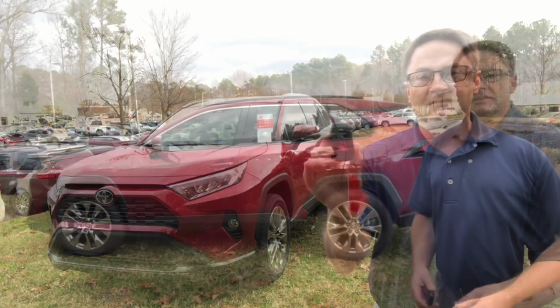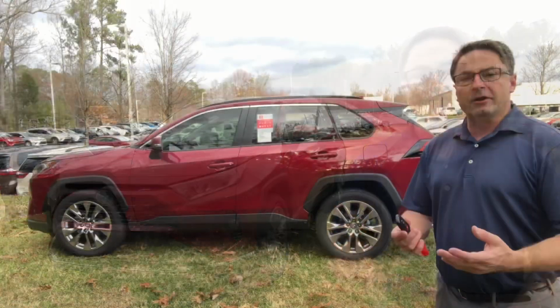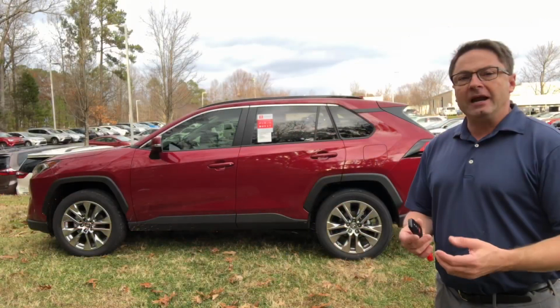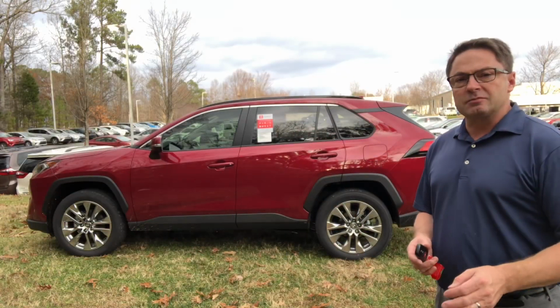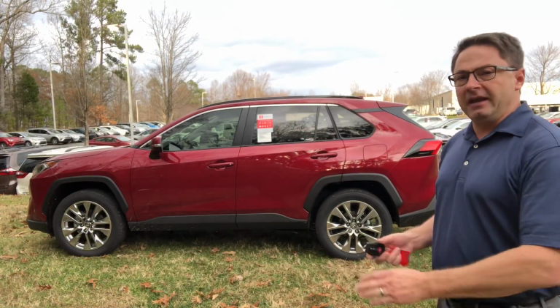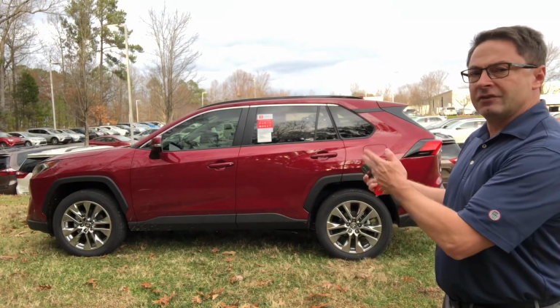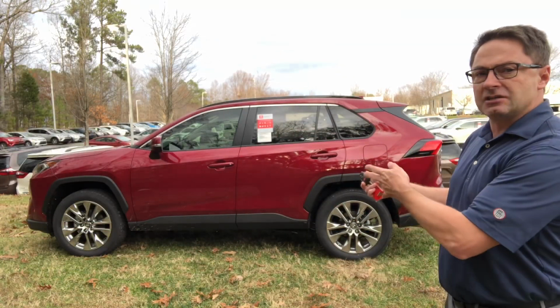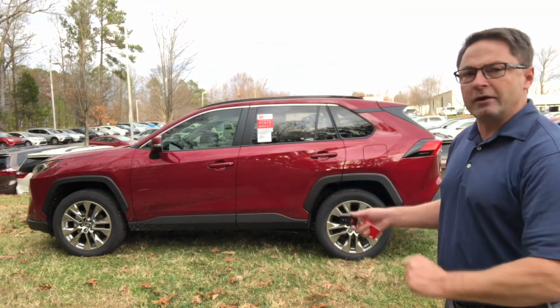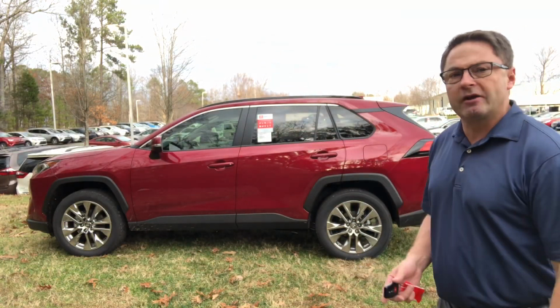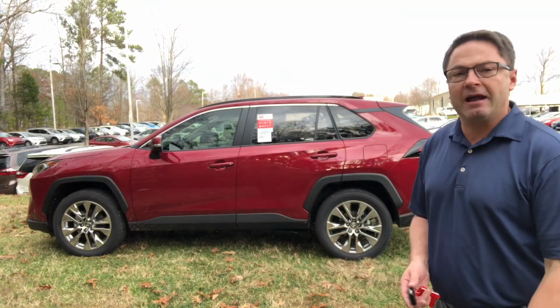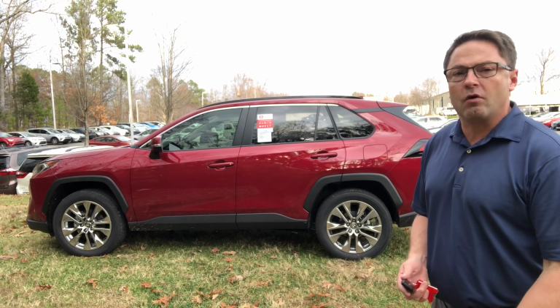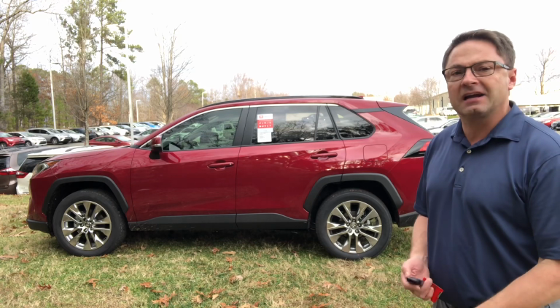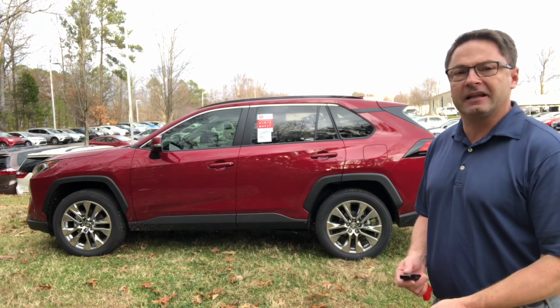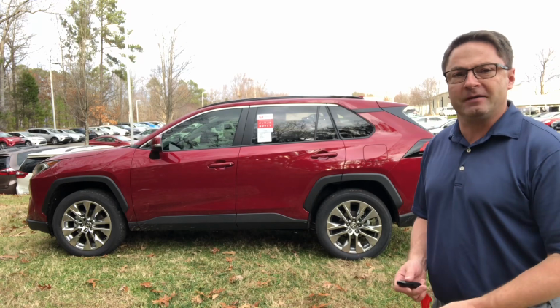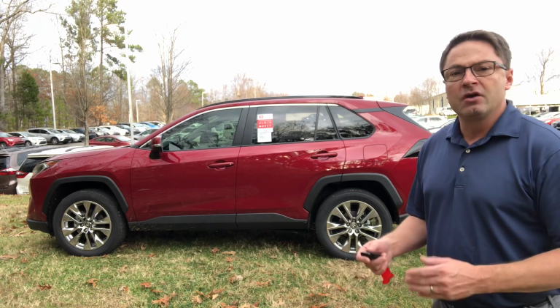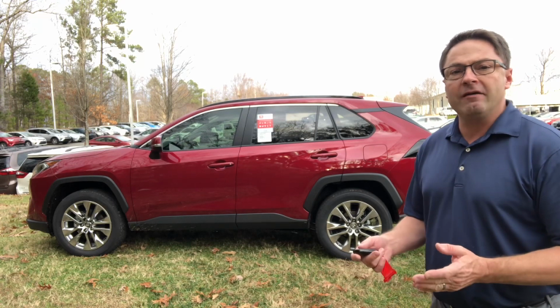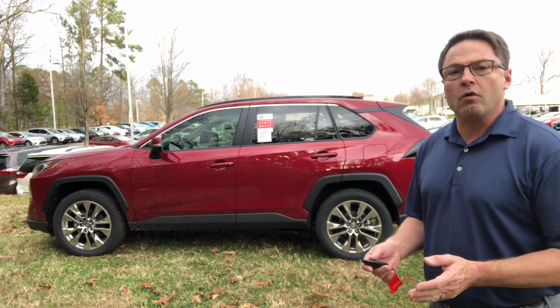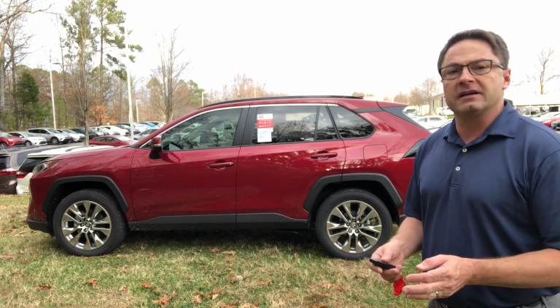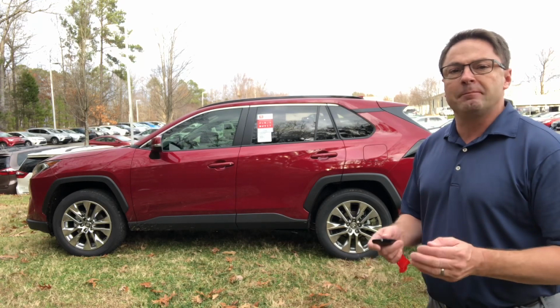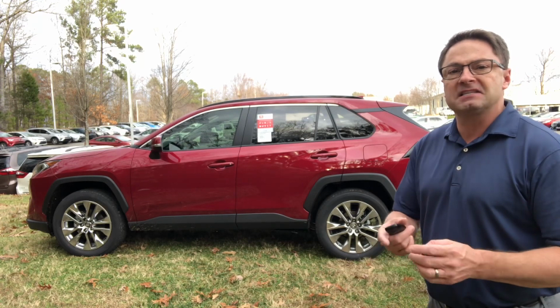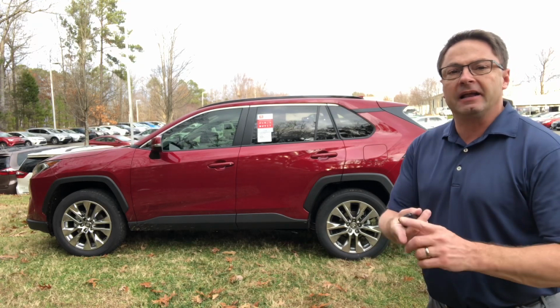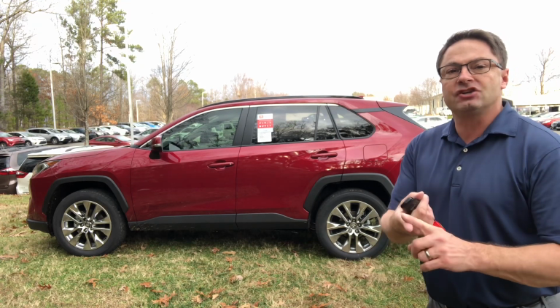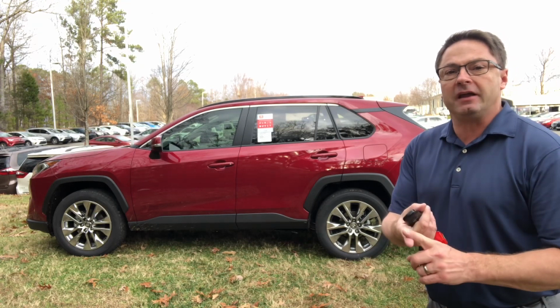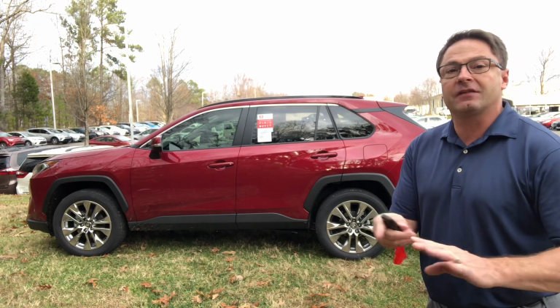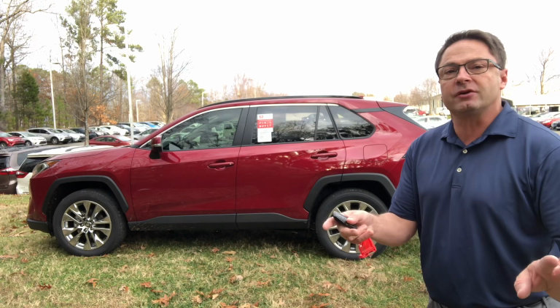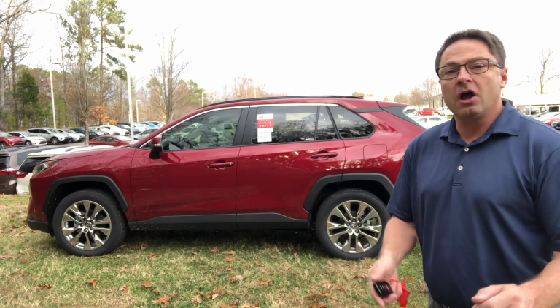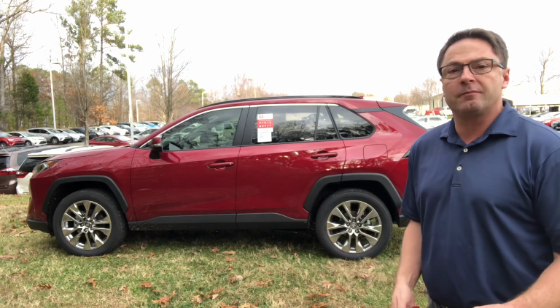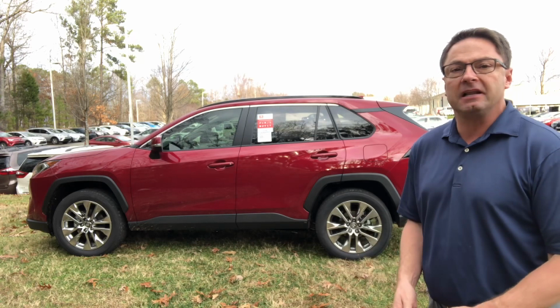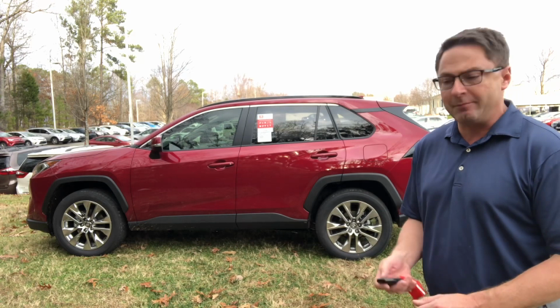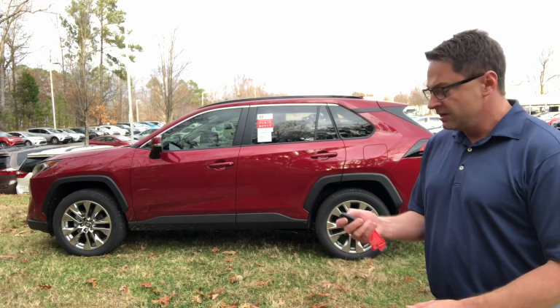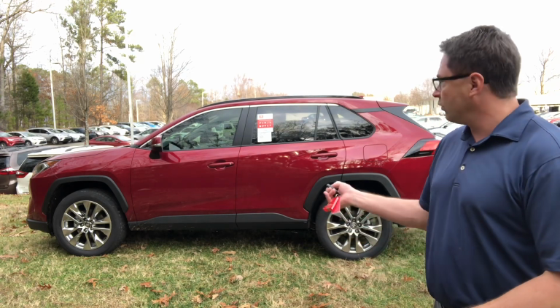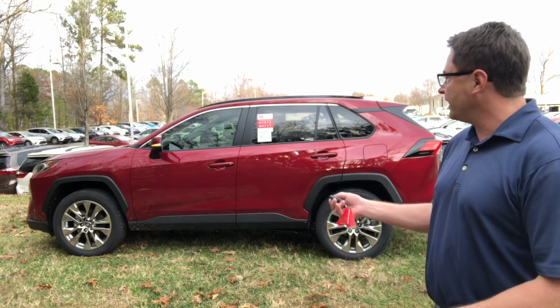Today we're going to try out the Smart Key on the 2020 Toyota RAV4 XLE Premium. The RAV4 is the best-selling SUV in the country, also the best-selling hybrid, so we'll lock it up.